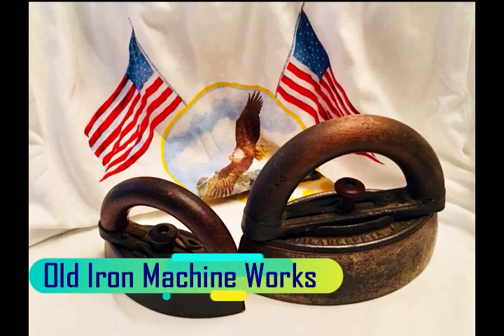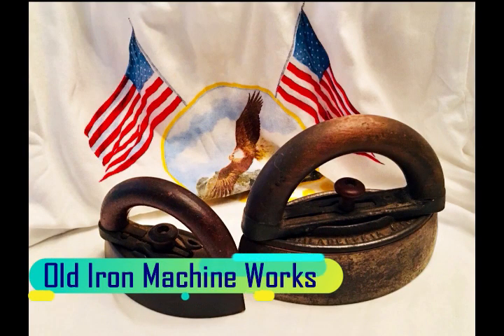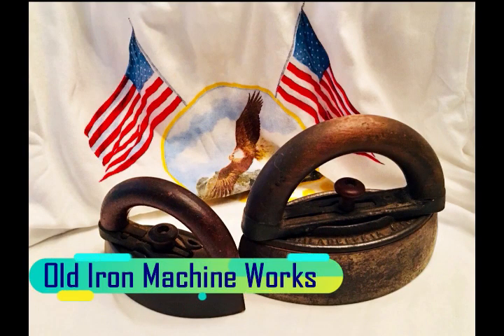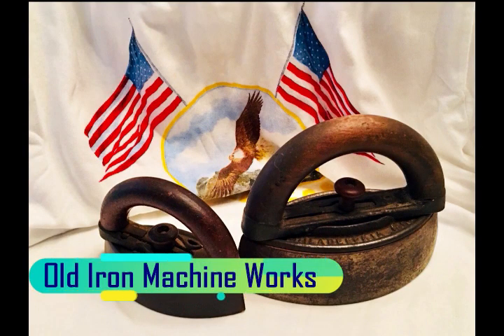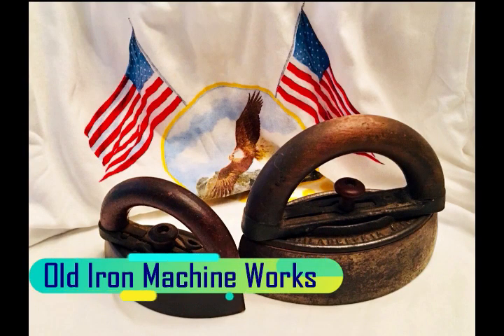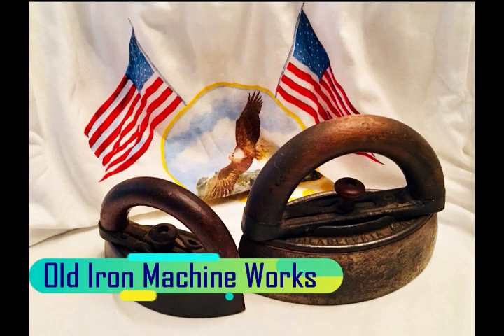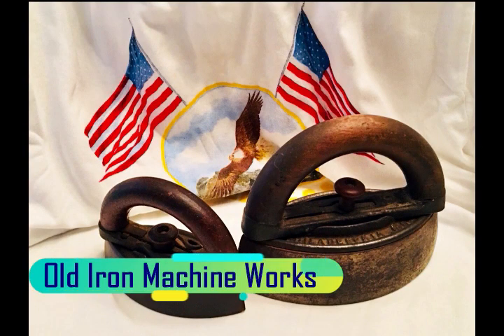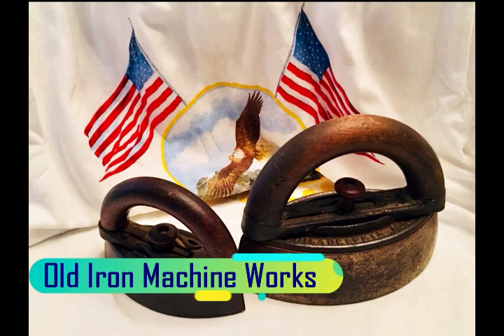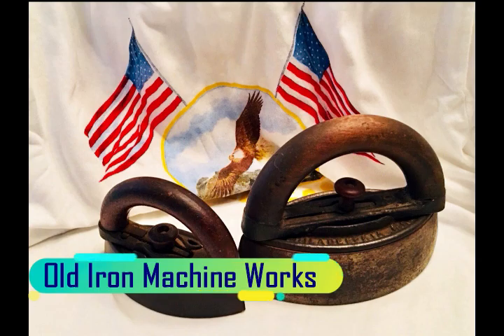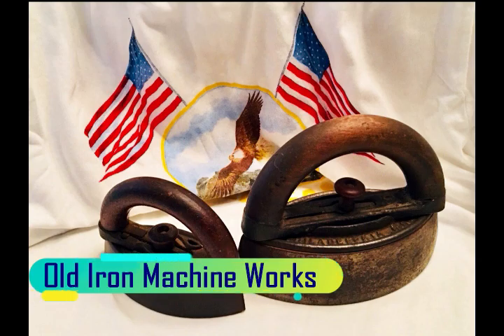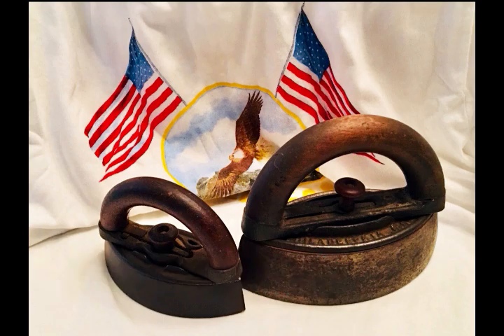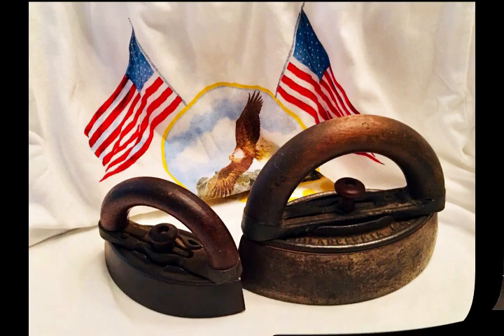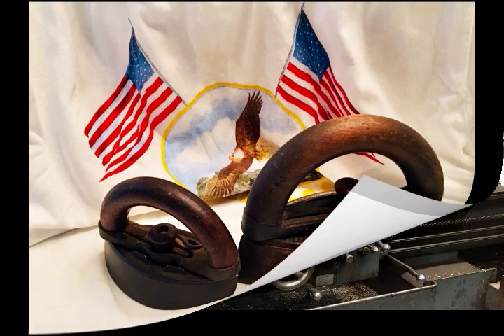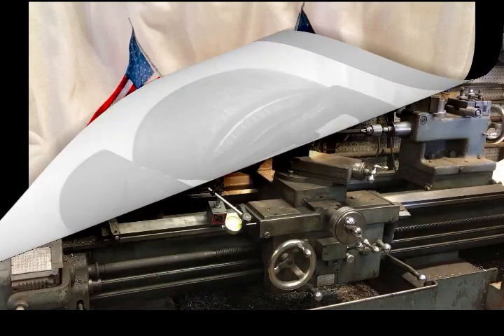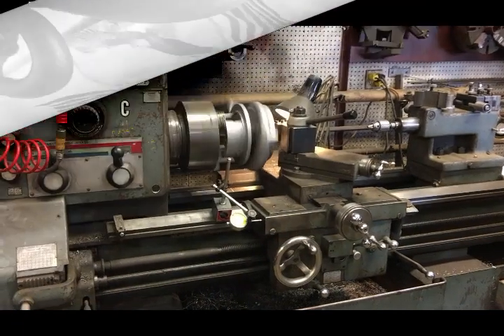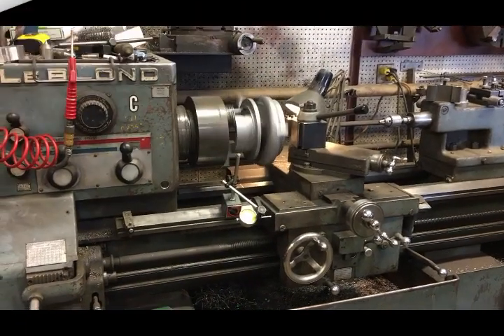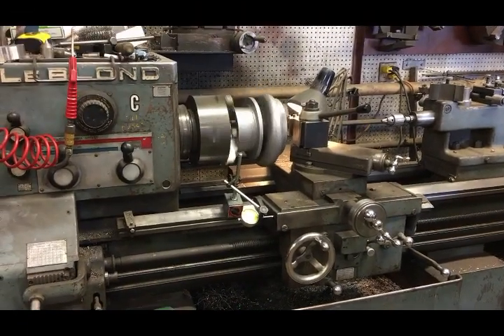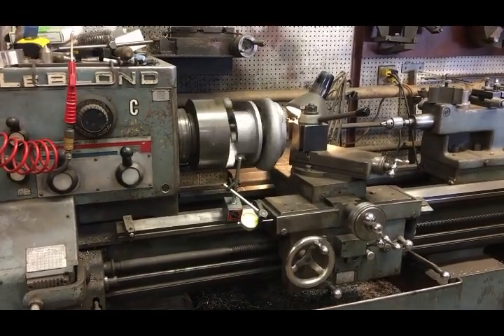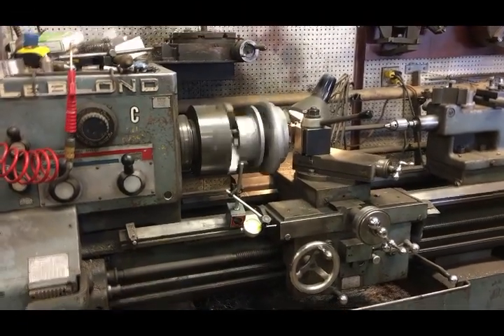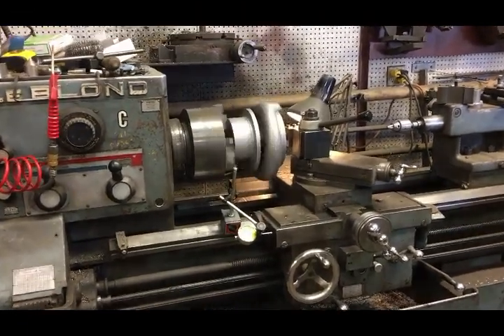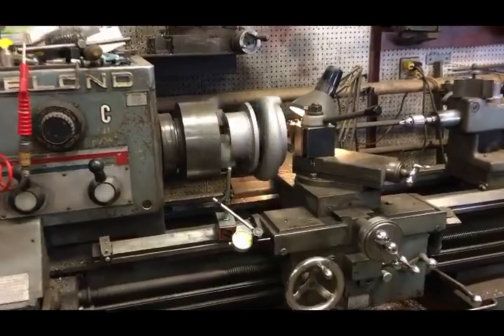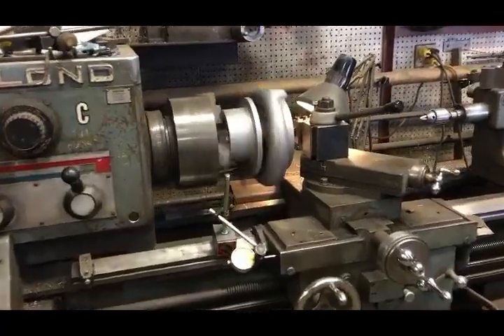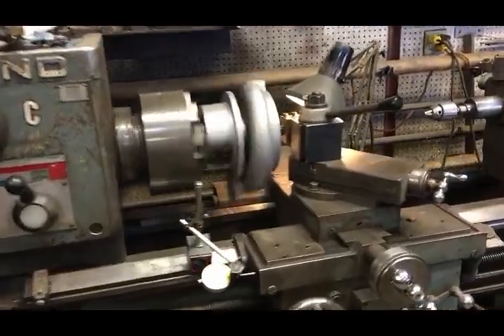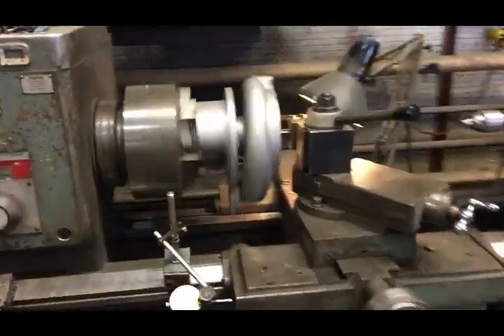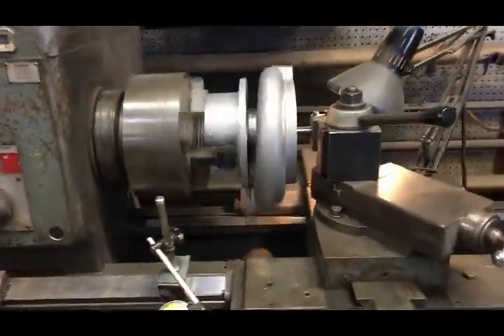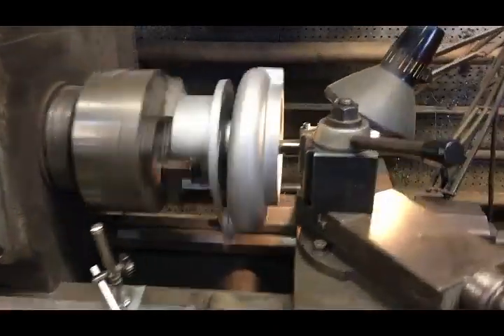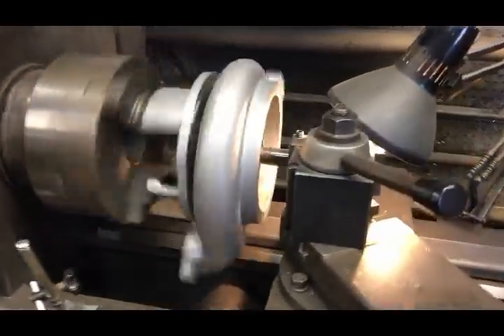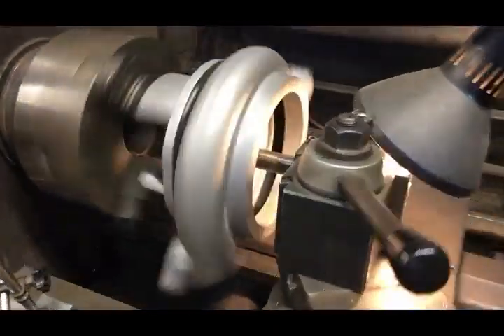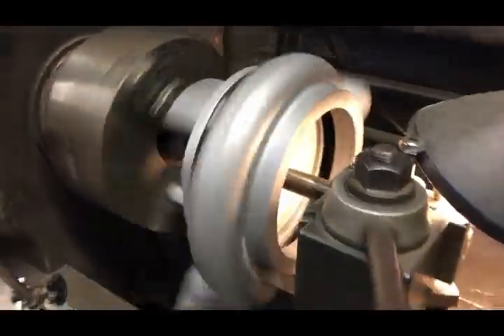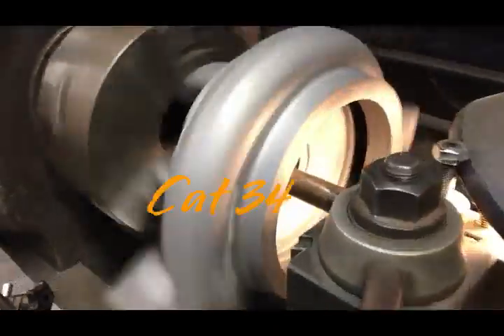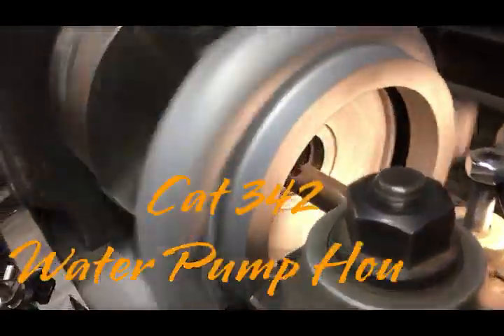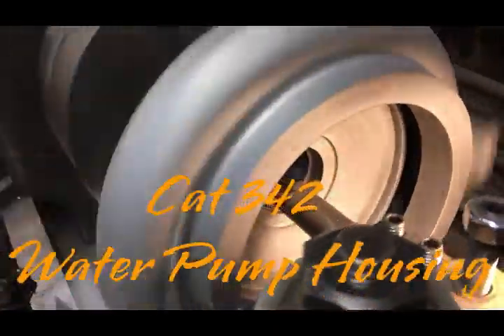Welcome to Old Iron Machine Works. This will be just a quick little video. One of my many day jobs that I do — I pretty much rebuild just about all the water pumps, and this is off of the Caterpillar 342.